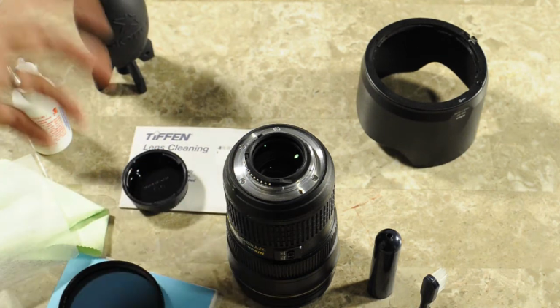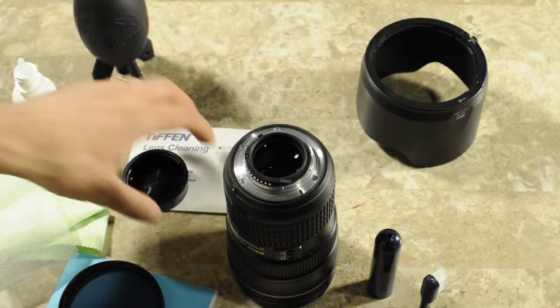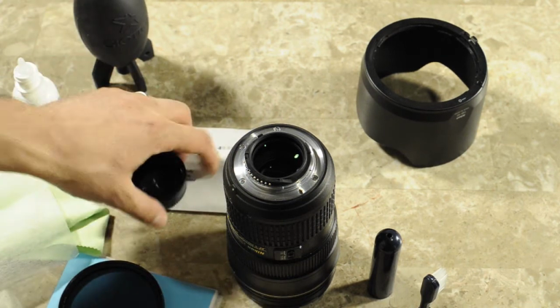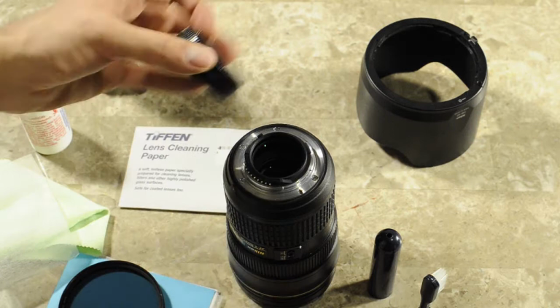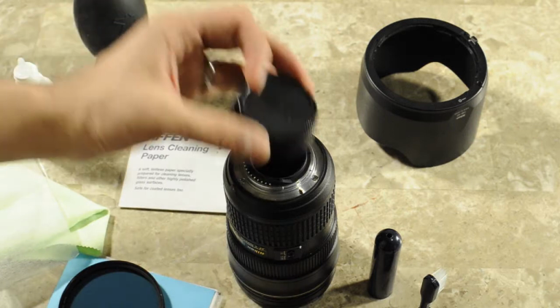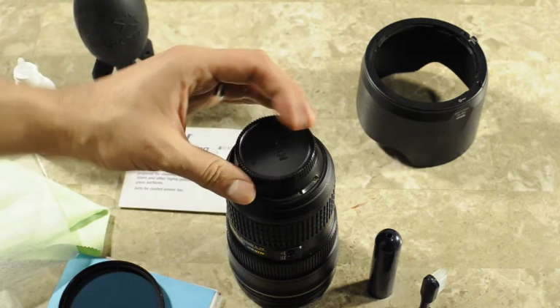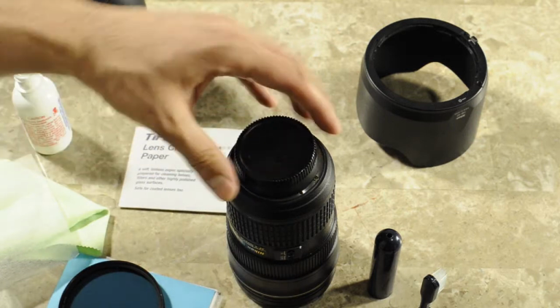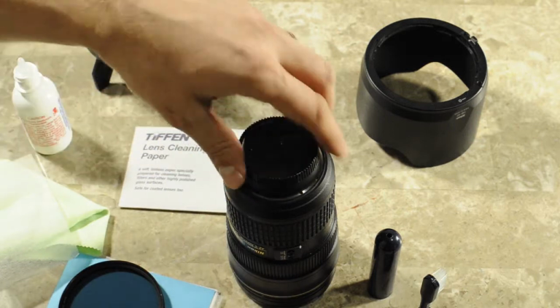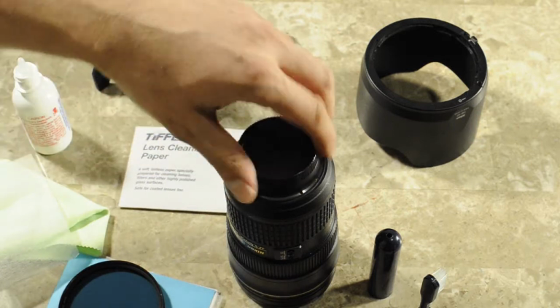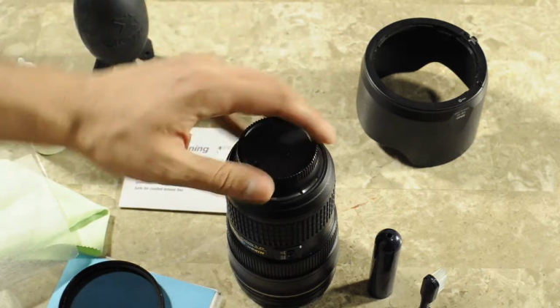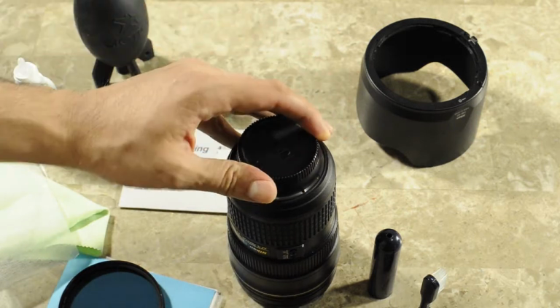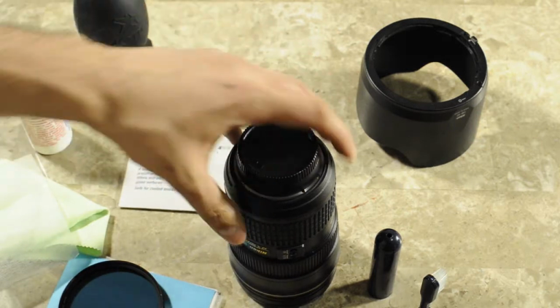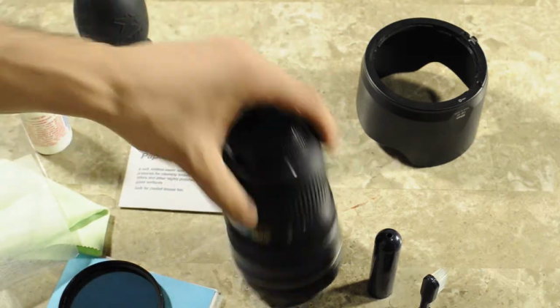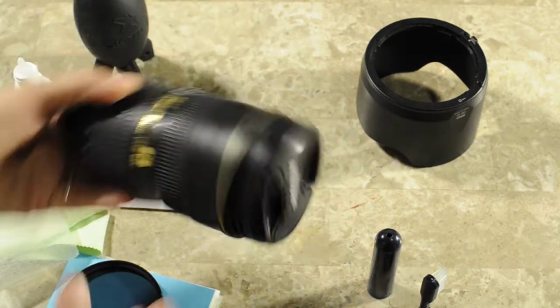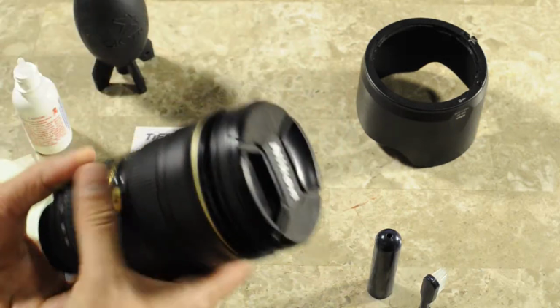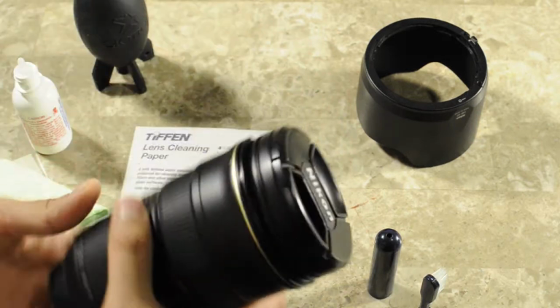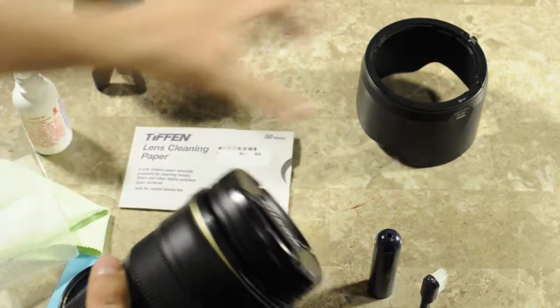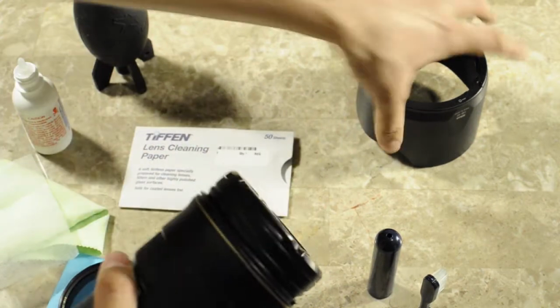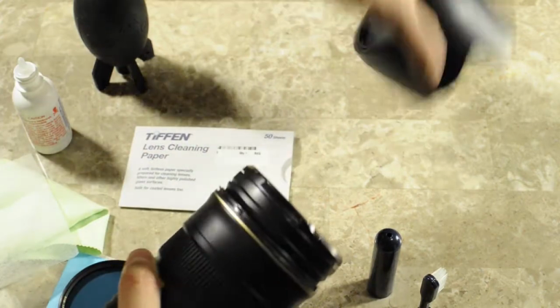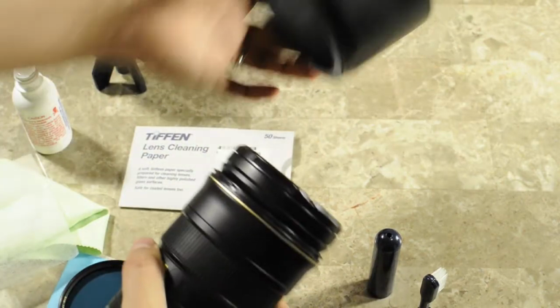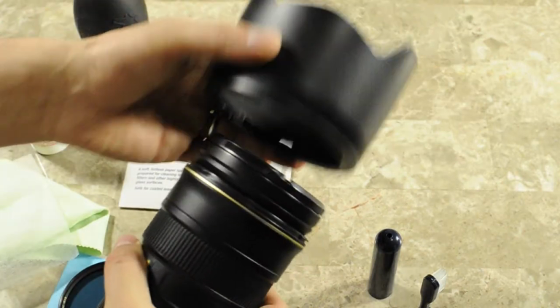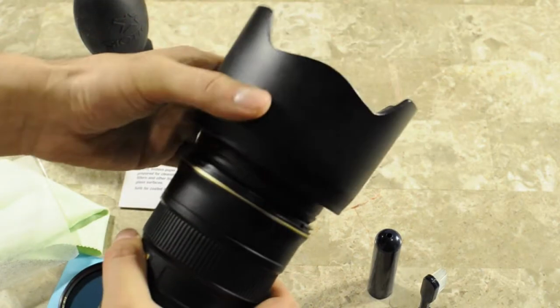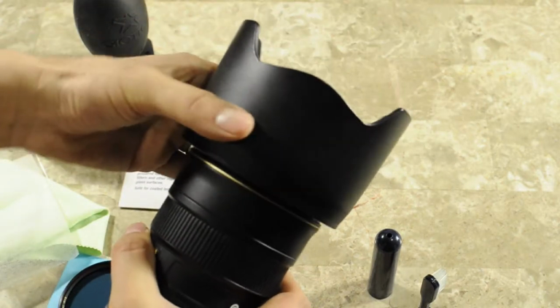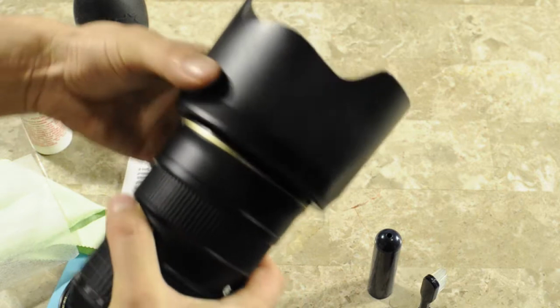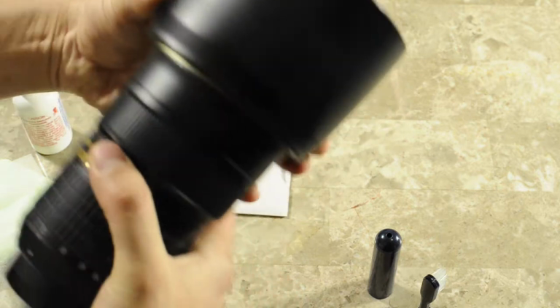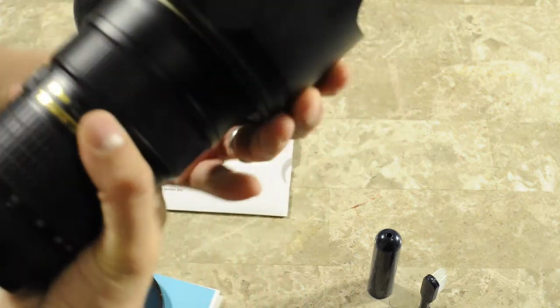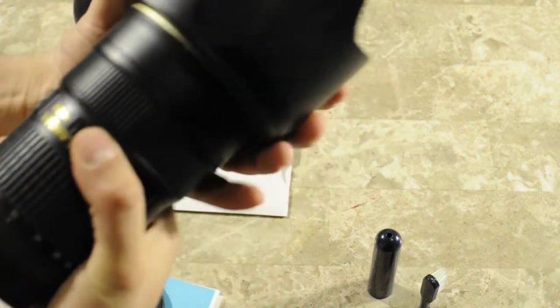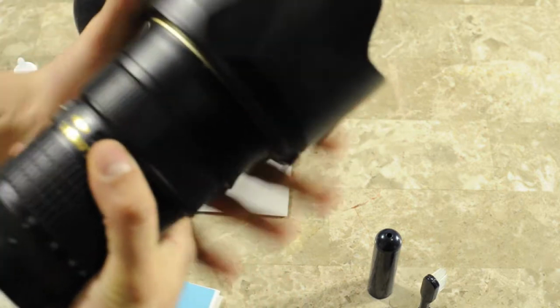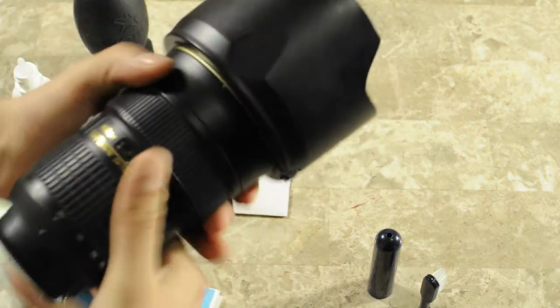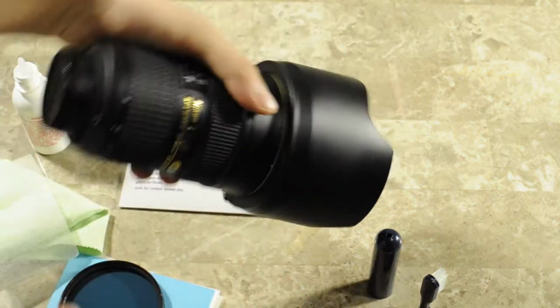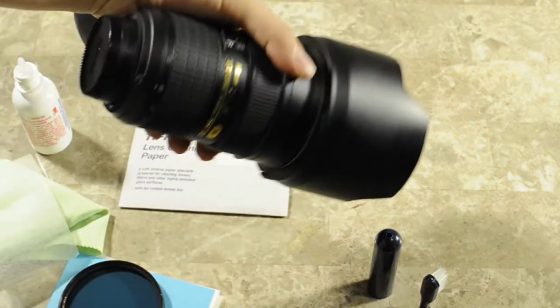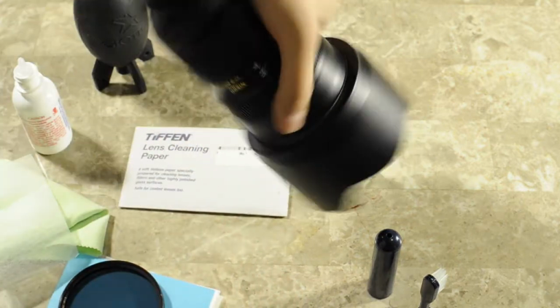Once you're done, that was basically the last part. You can put the lens hood back on, and we're done.